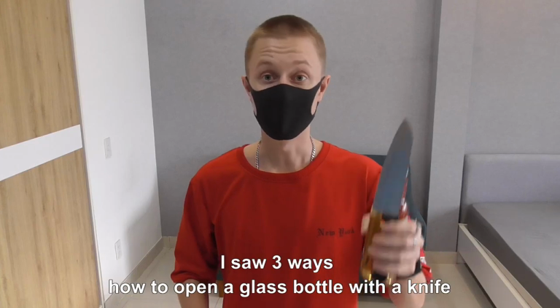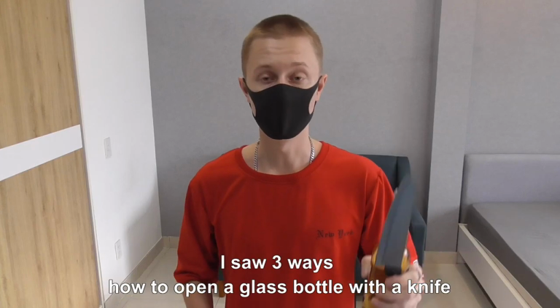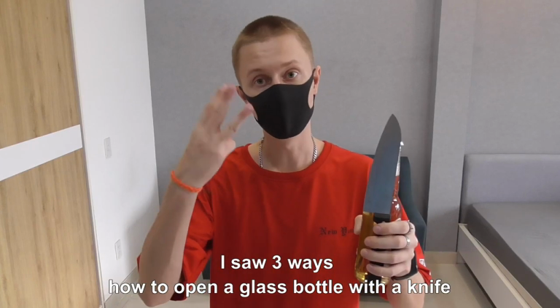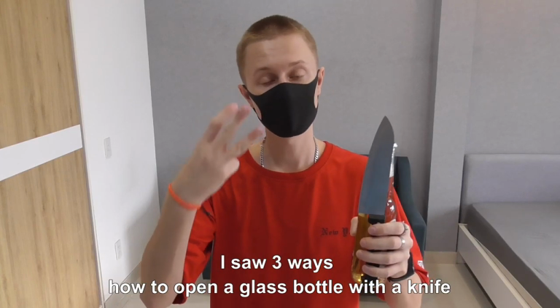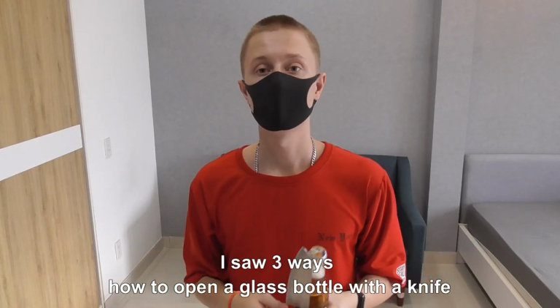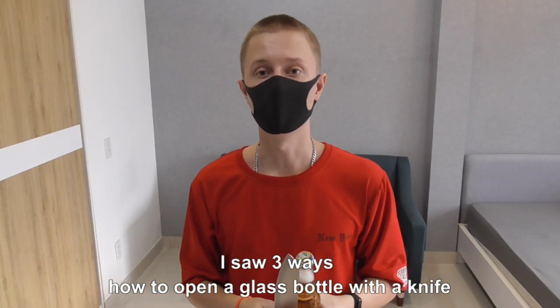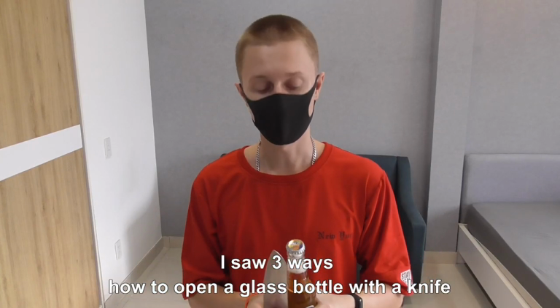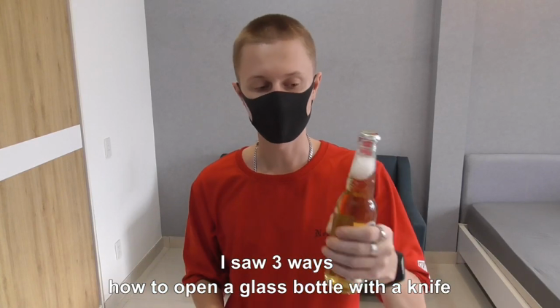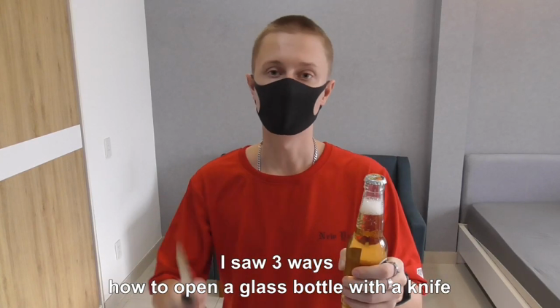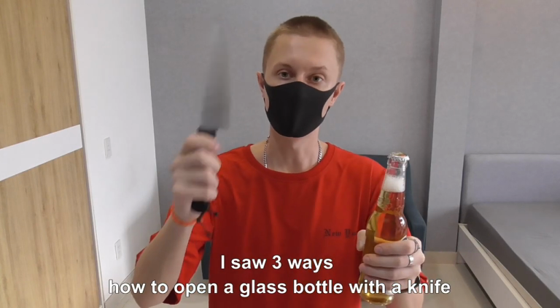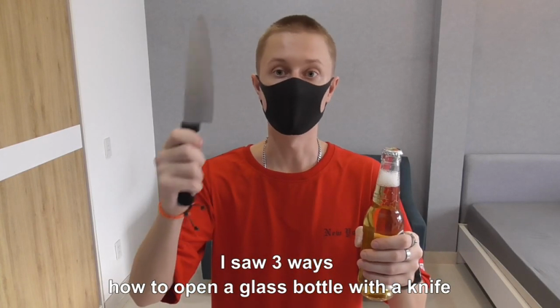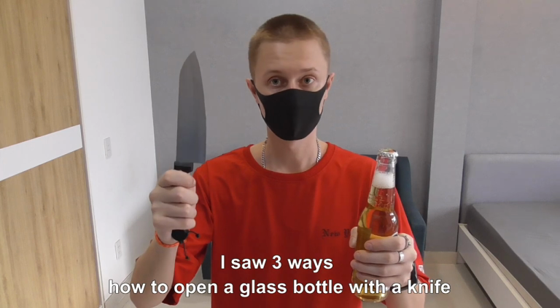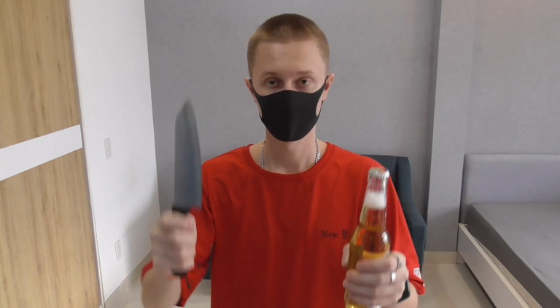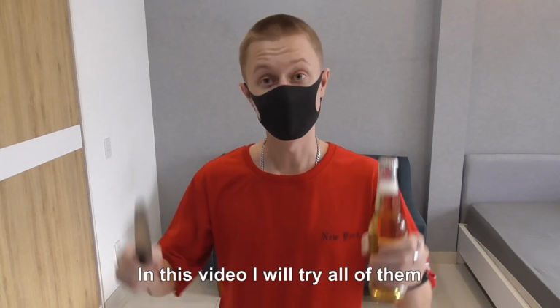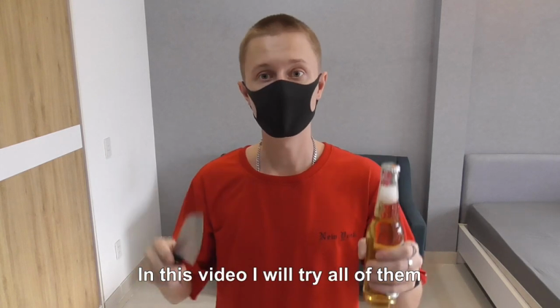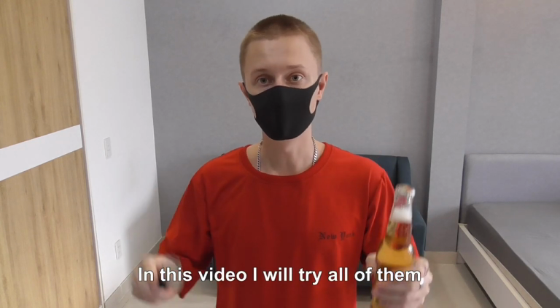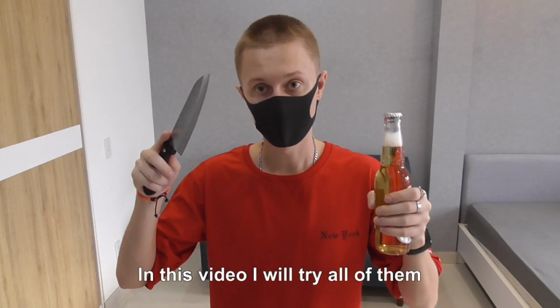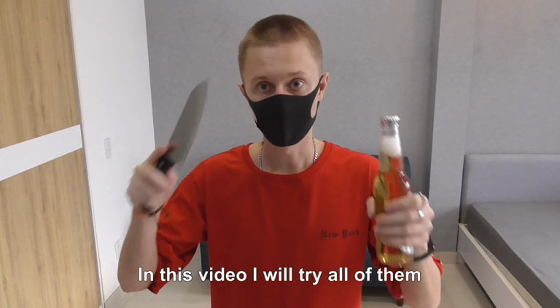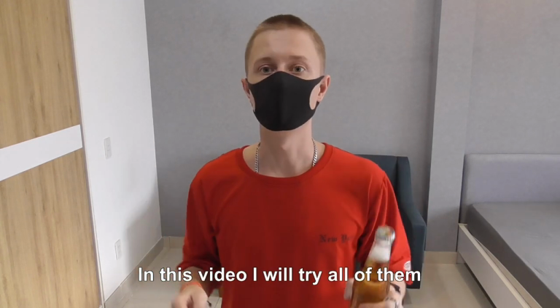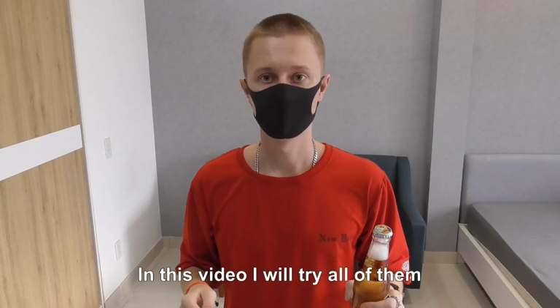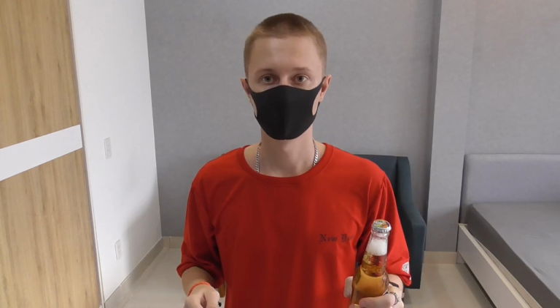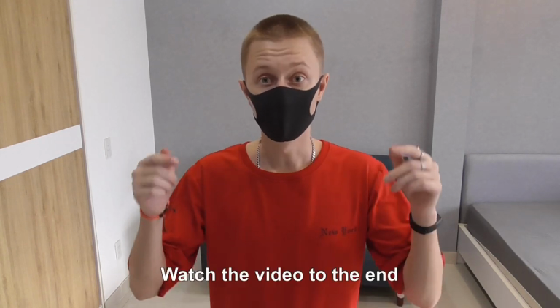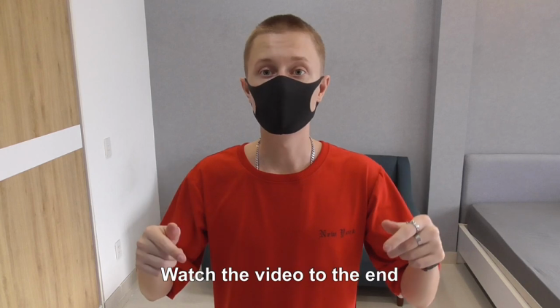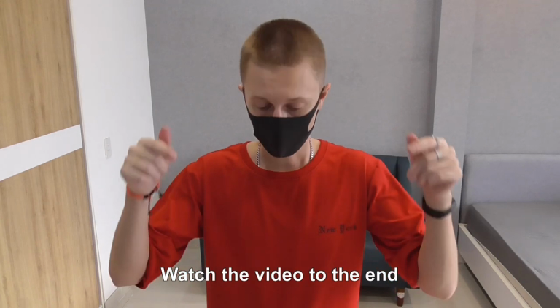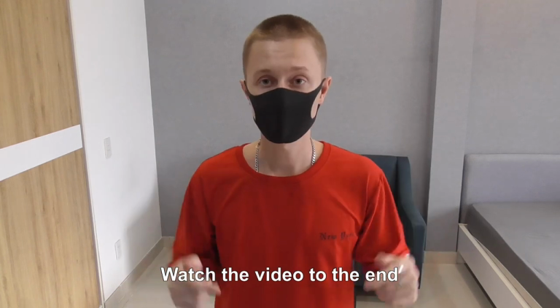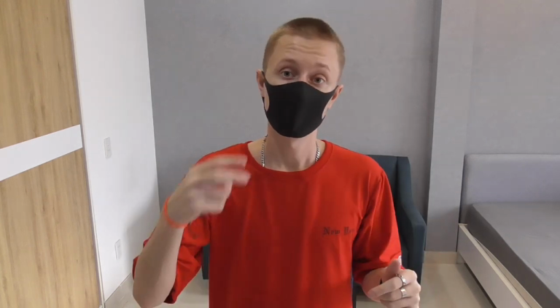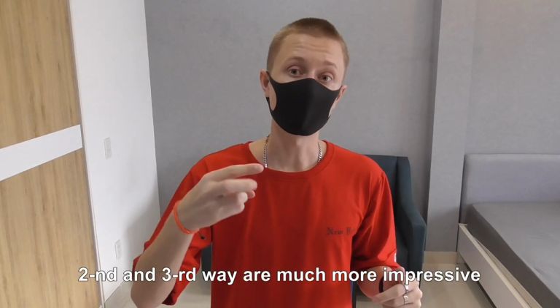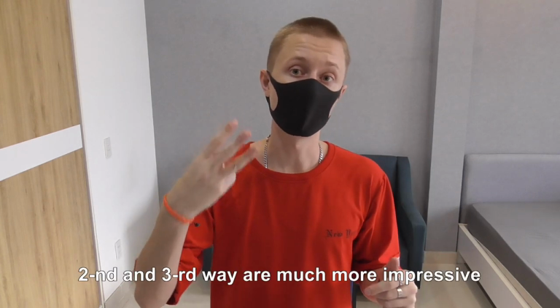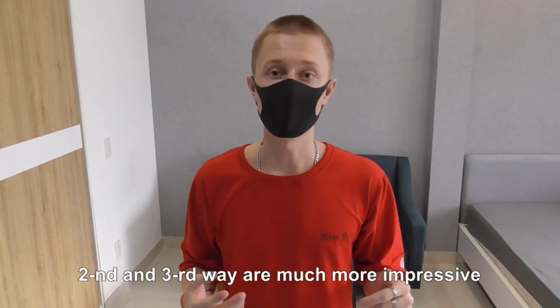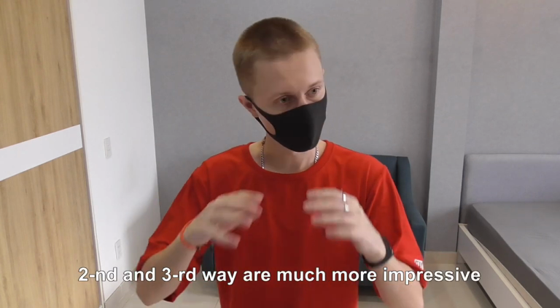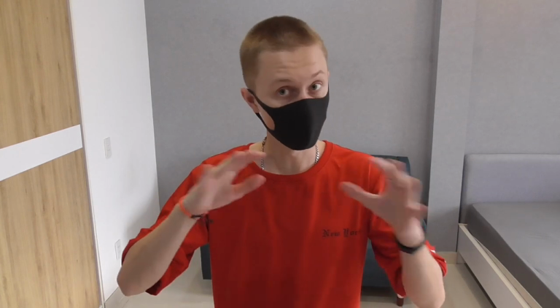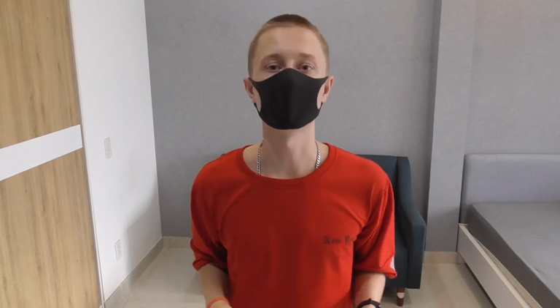I saw three ways how to open a glass bottle with a knife. In this video I'll try all of them. Watch the video to the end — the second and third way is much more impressive.